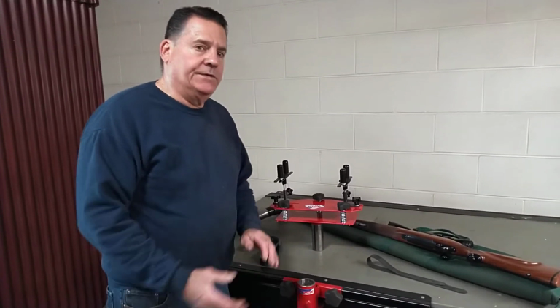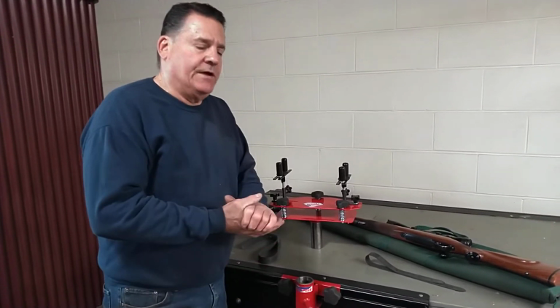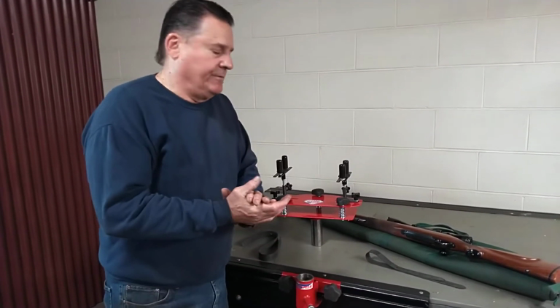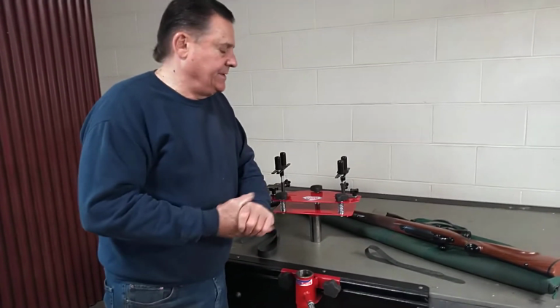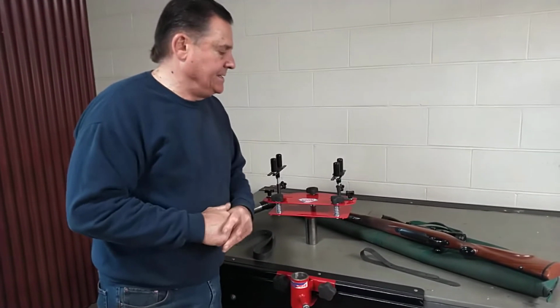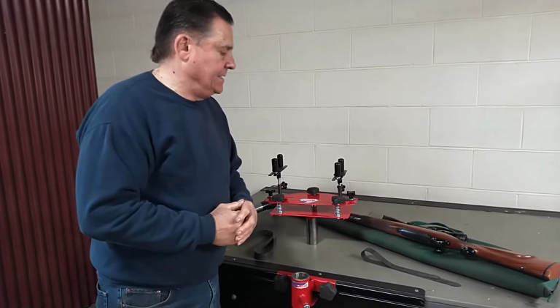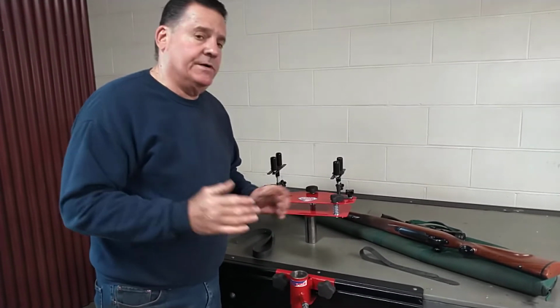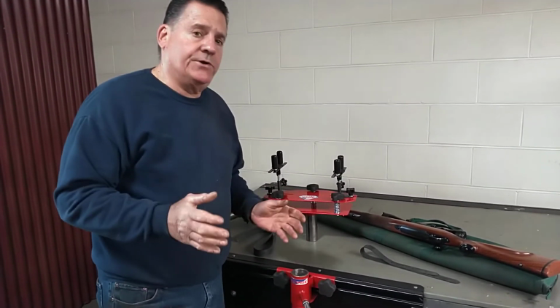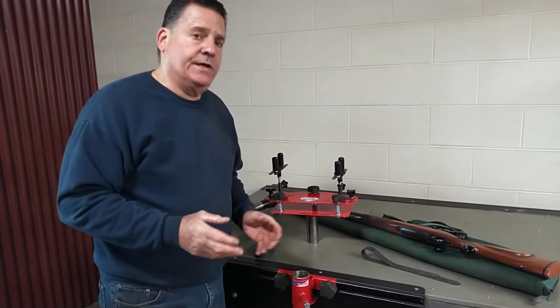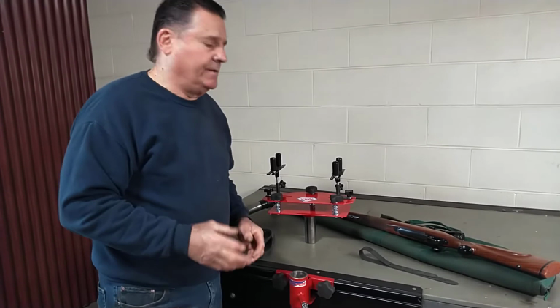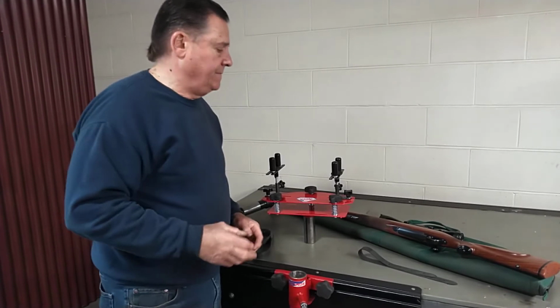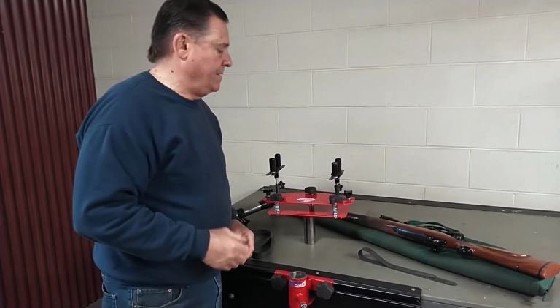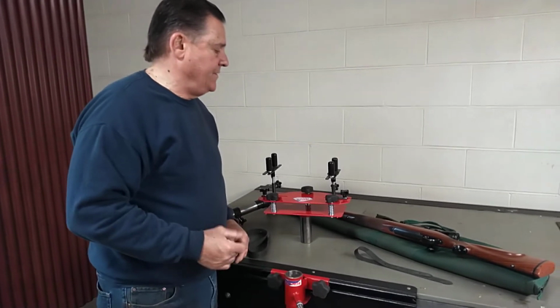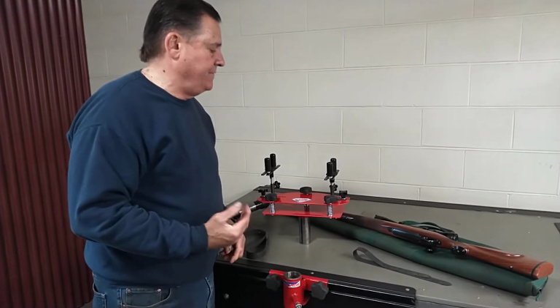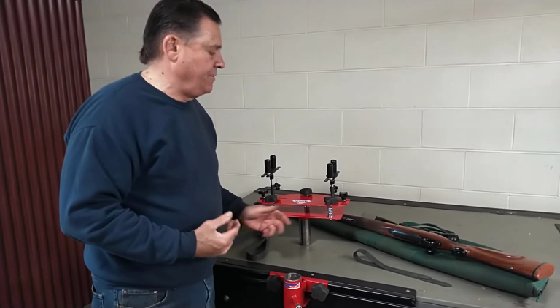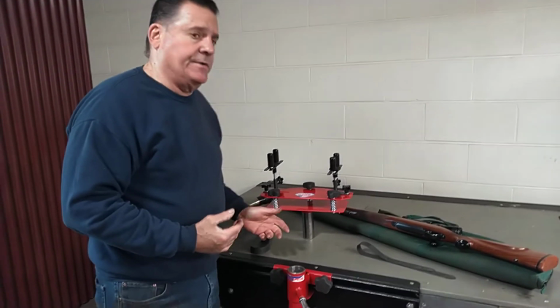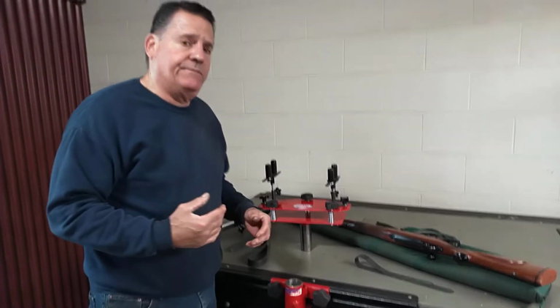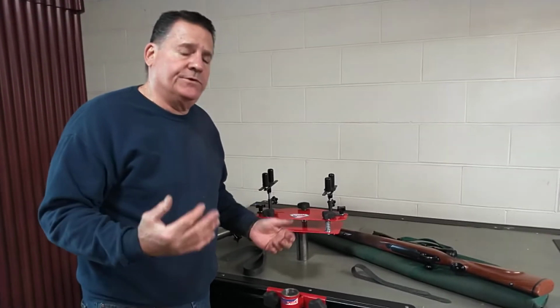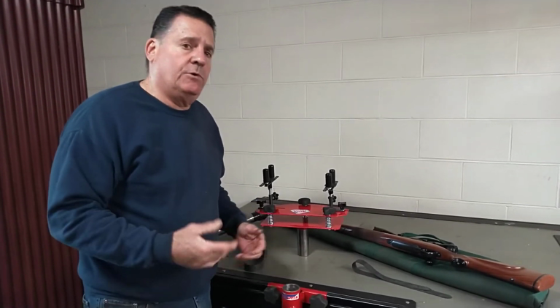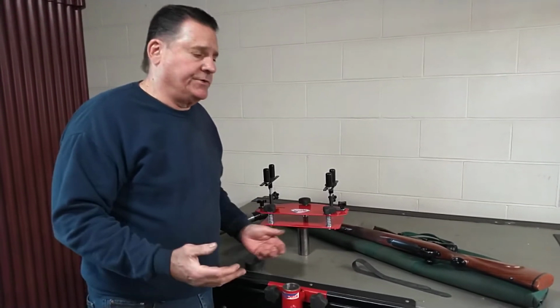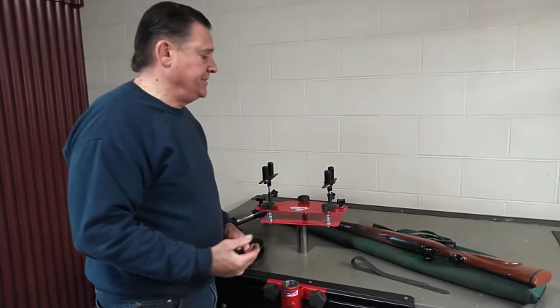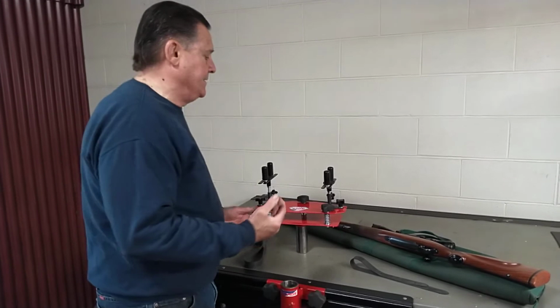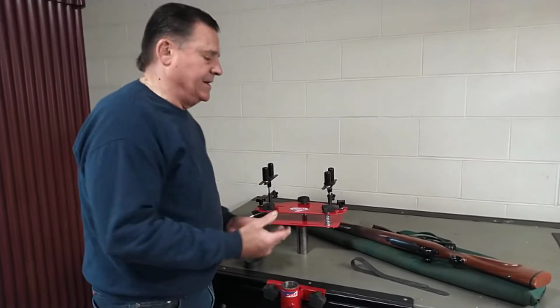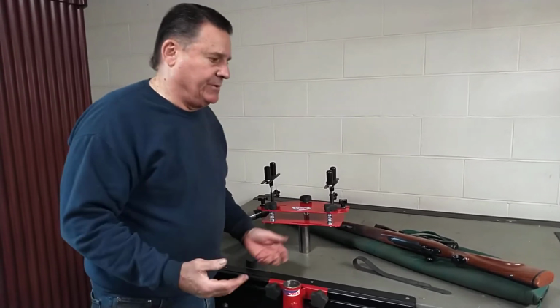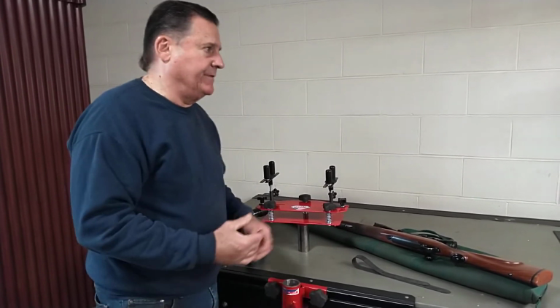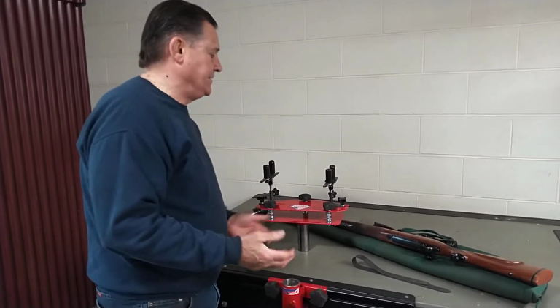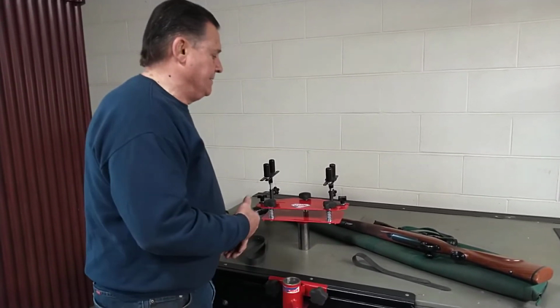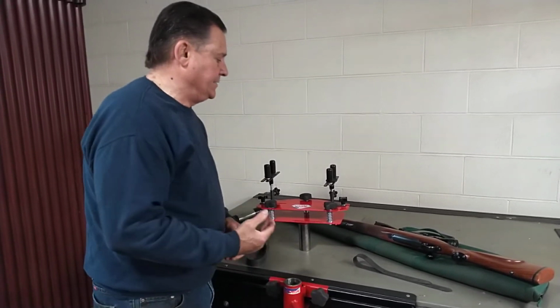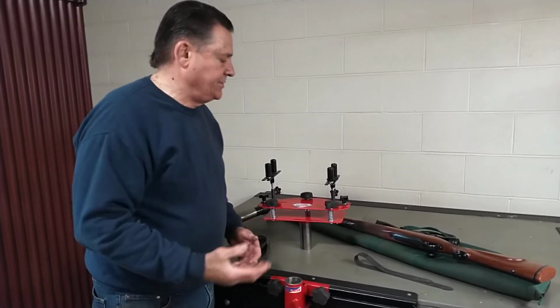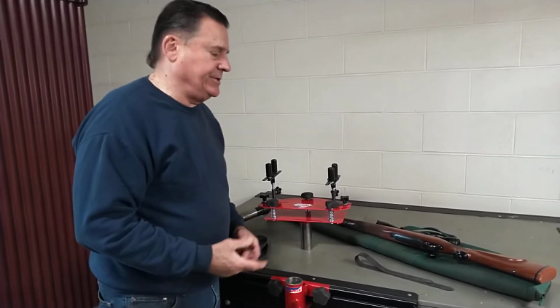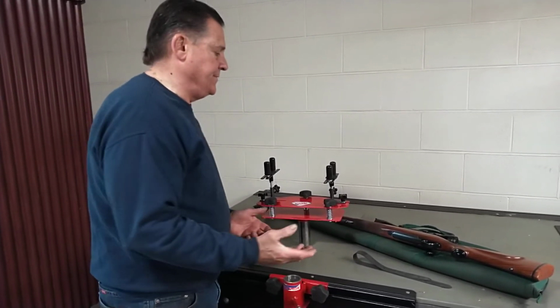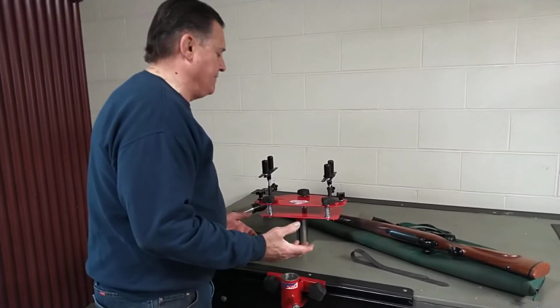Jeff Howard here with you today. I wanted to show you a brief video of our scope mounting platform, a general workstation. Some guys would call it a RICE, but it's a workstation for your rifles.